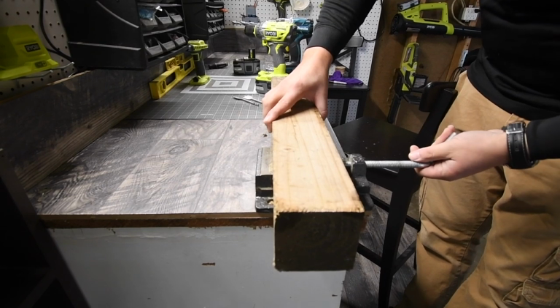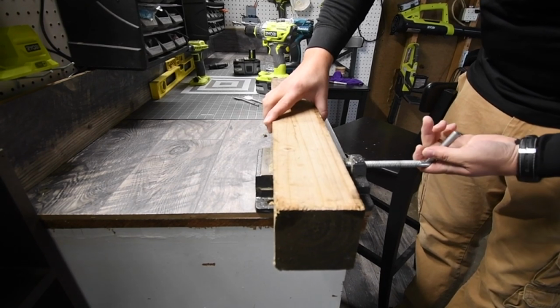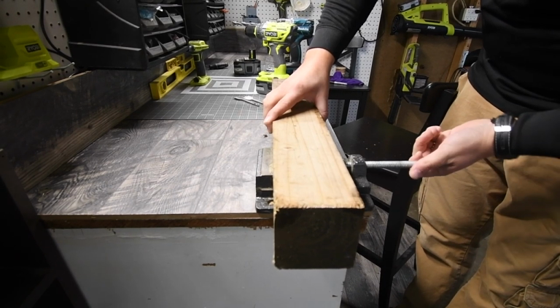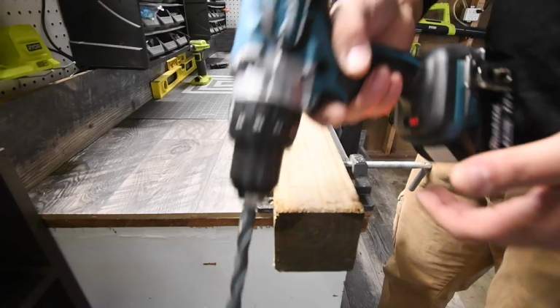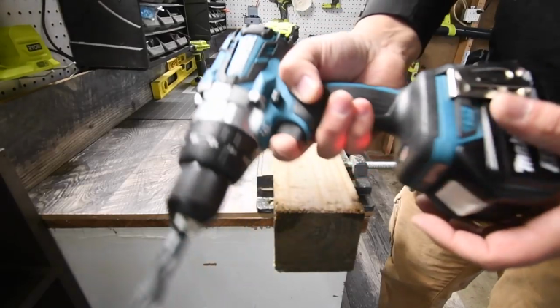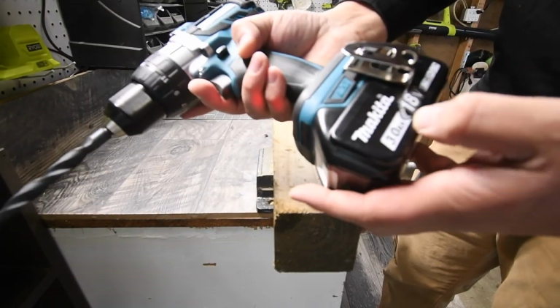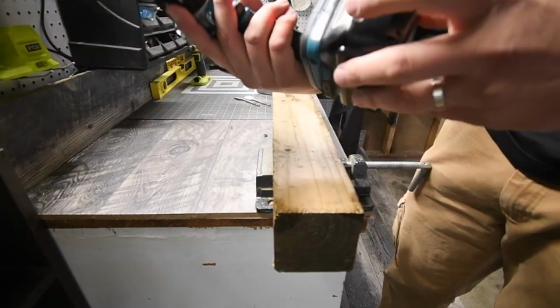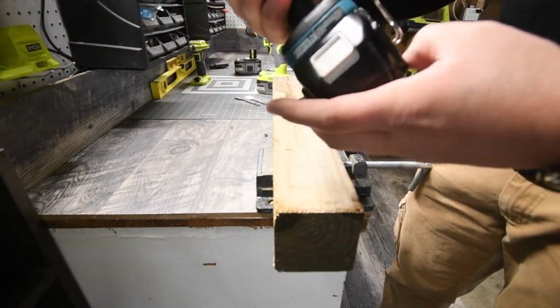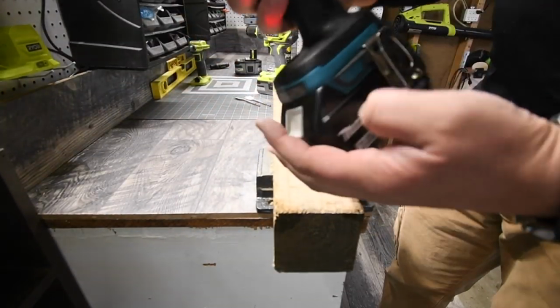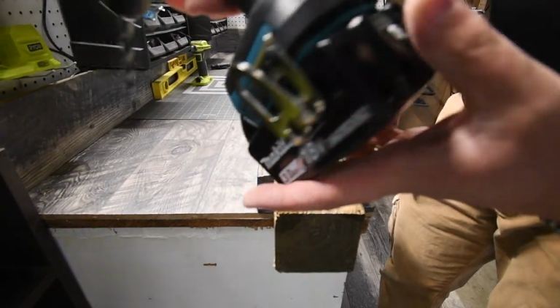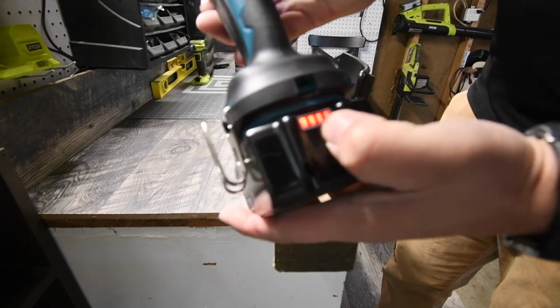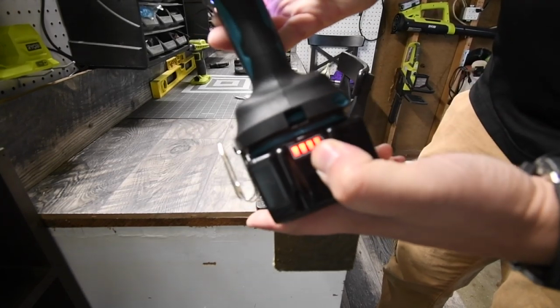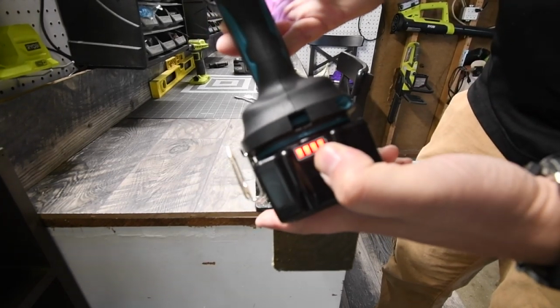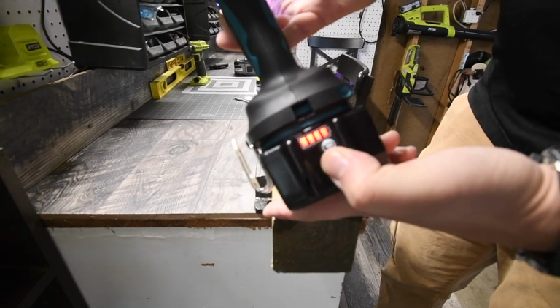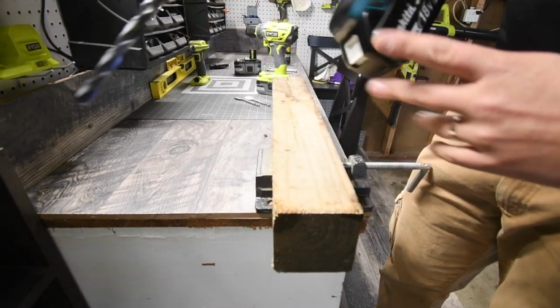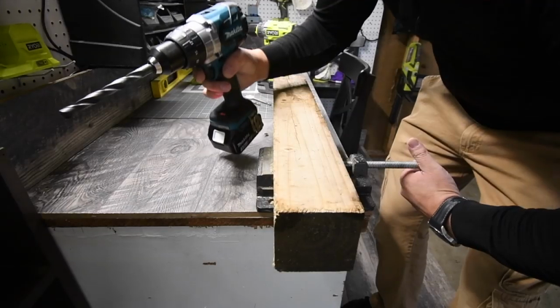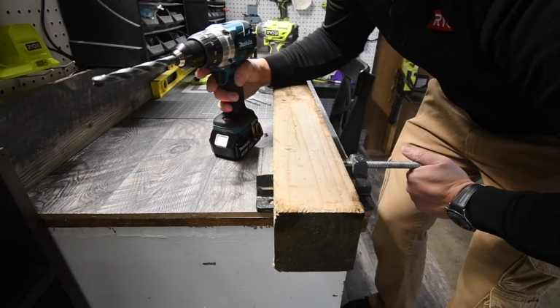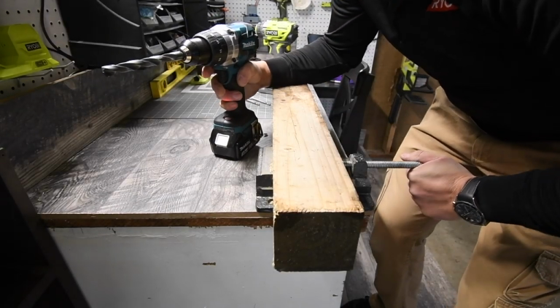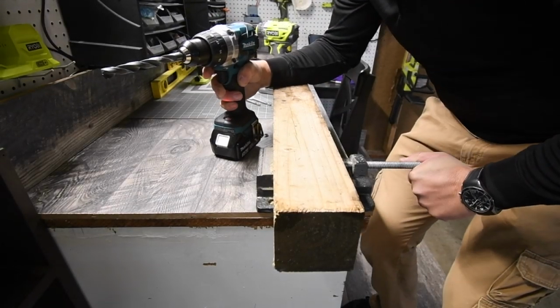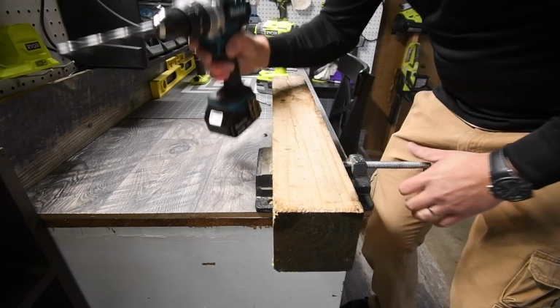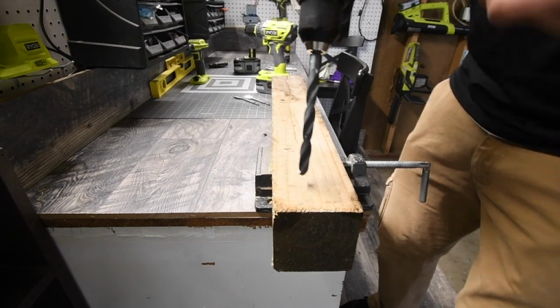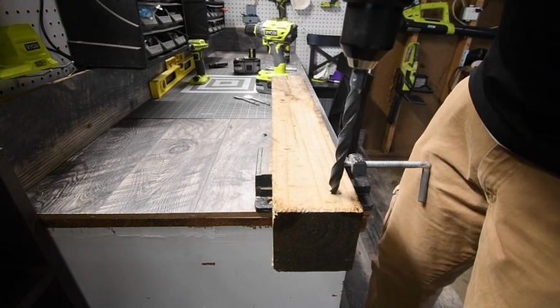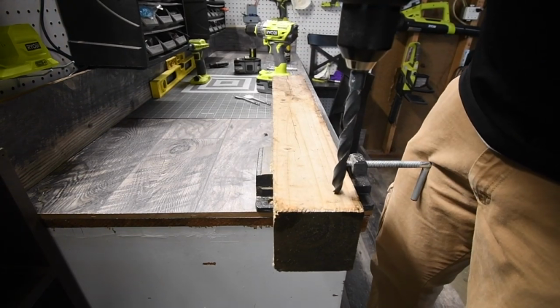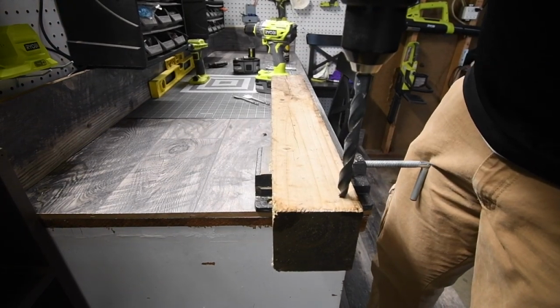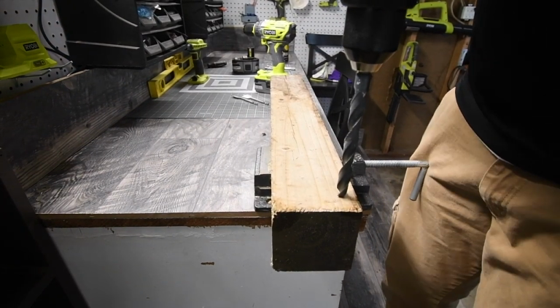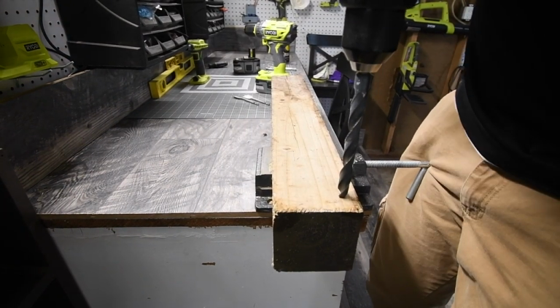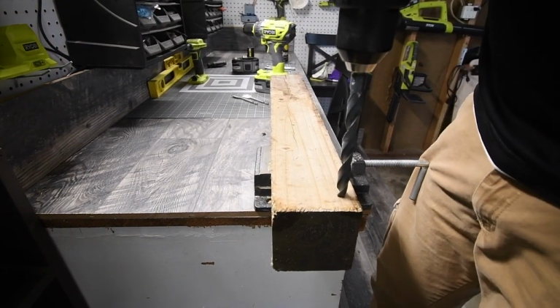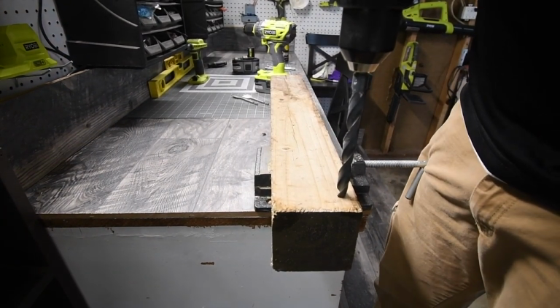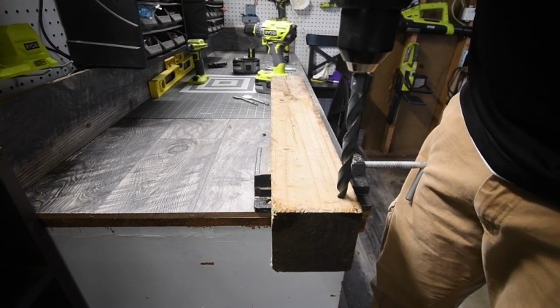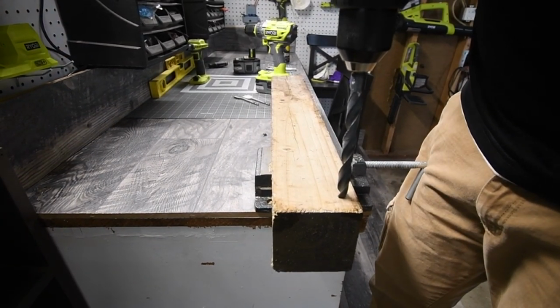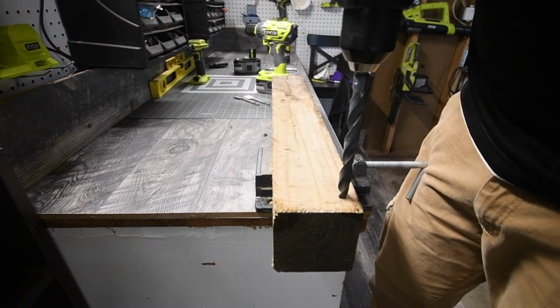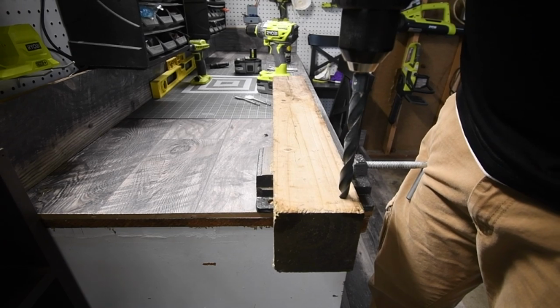What we have here is a 4x4 for the Makita test. Three amp hour battery, battery is full. This is extremely tight. All right — three, two, one, go.